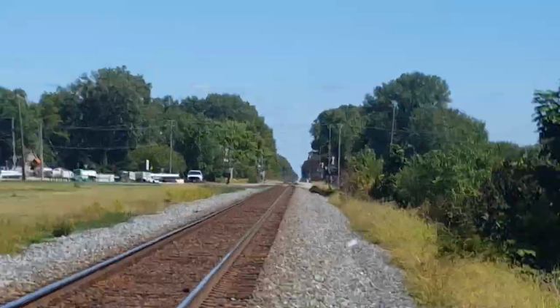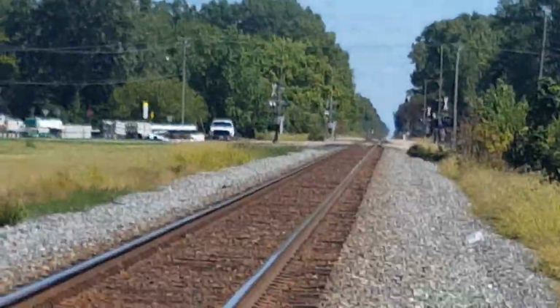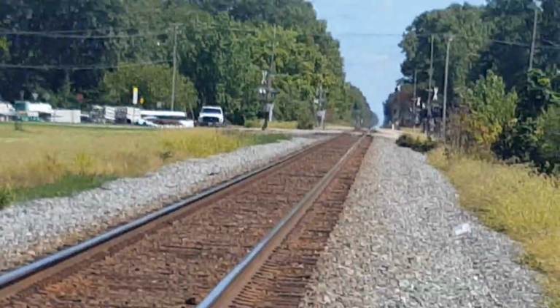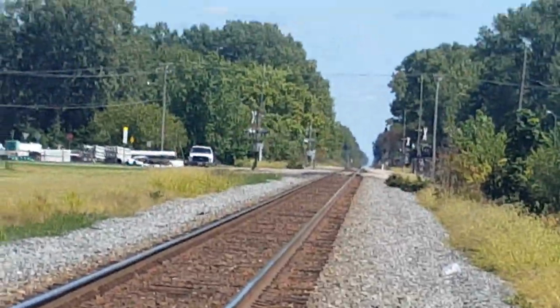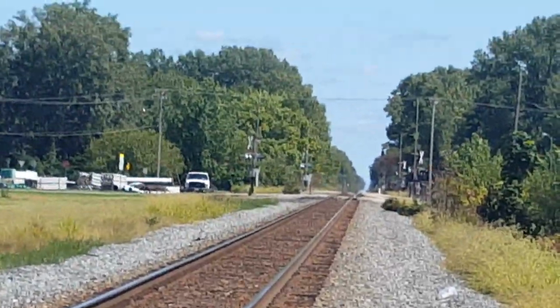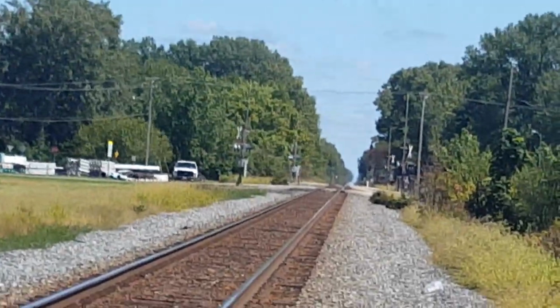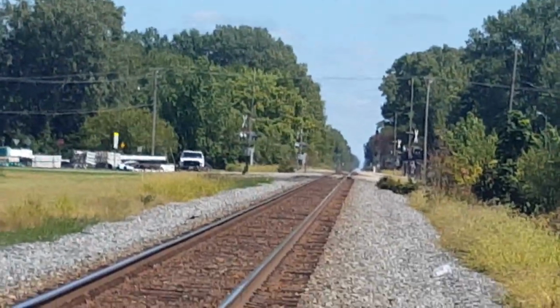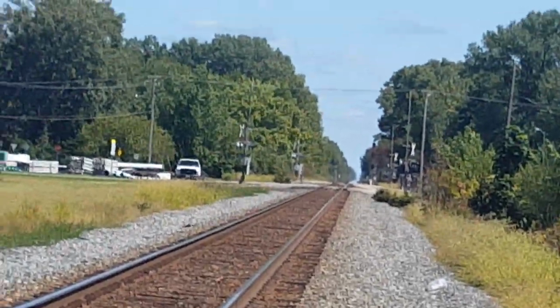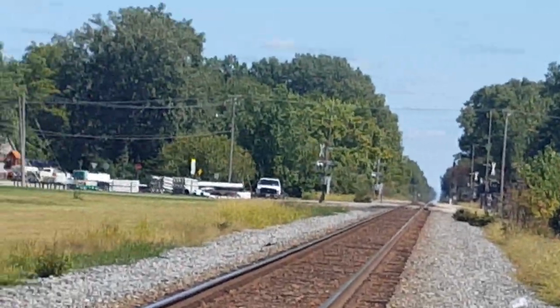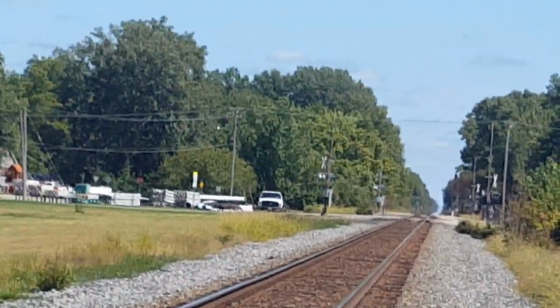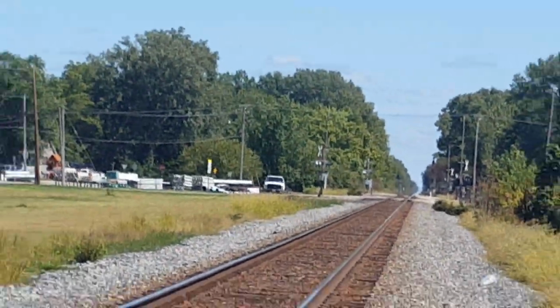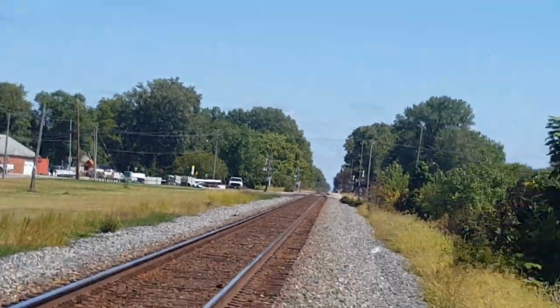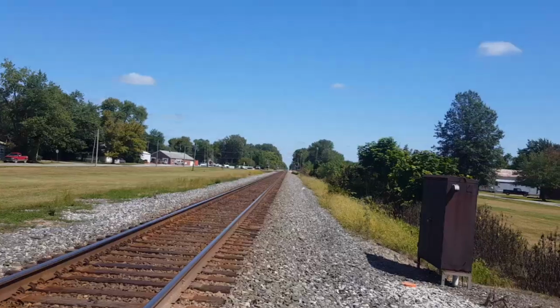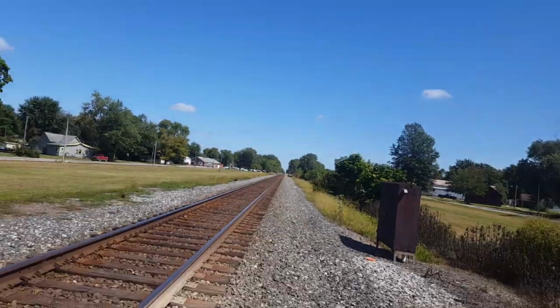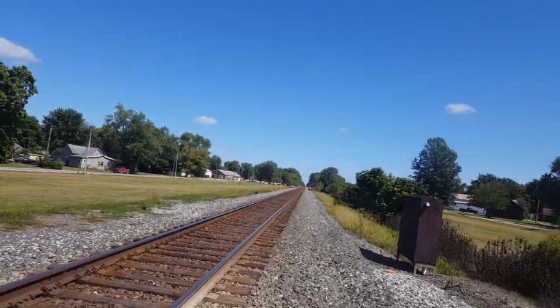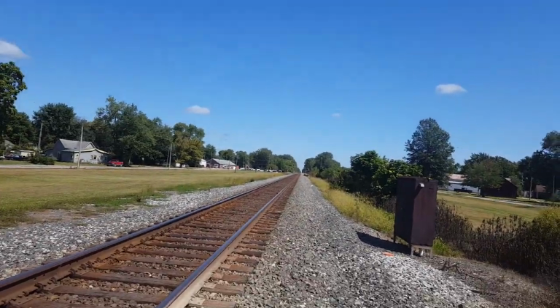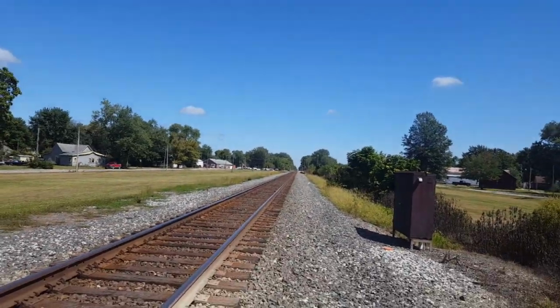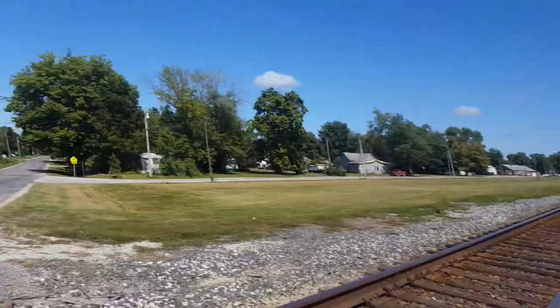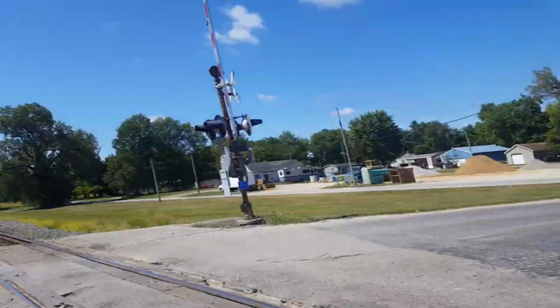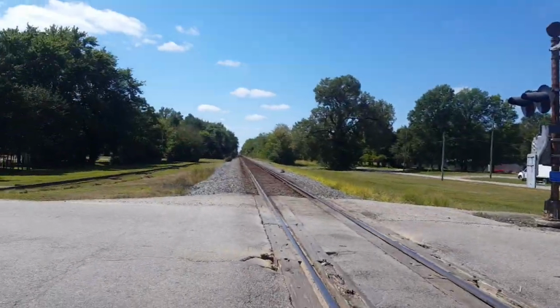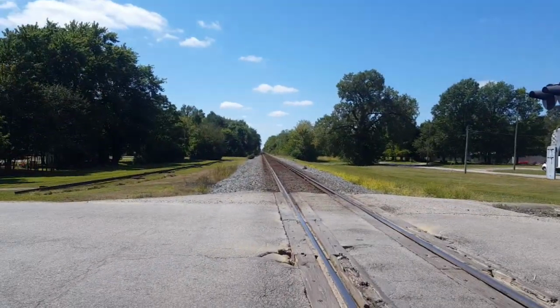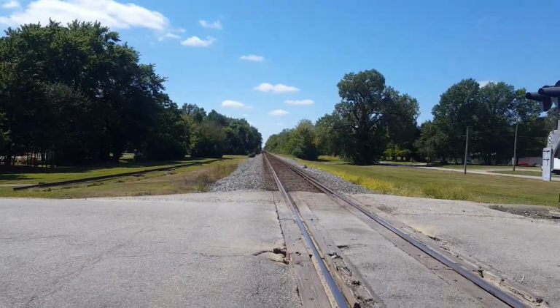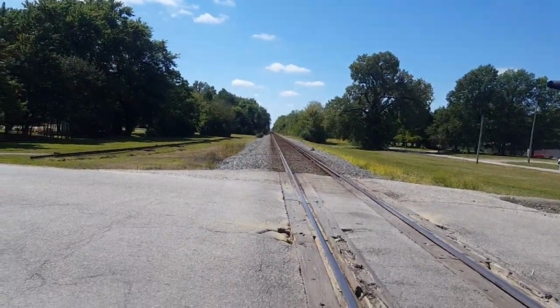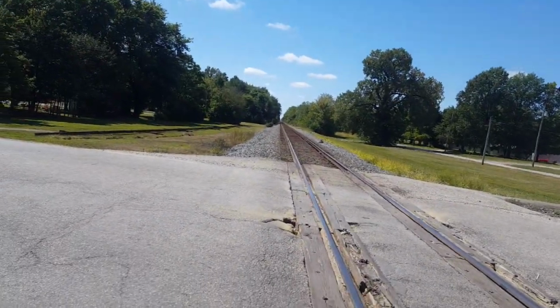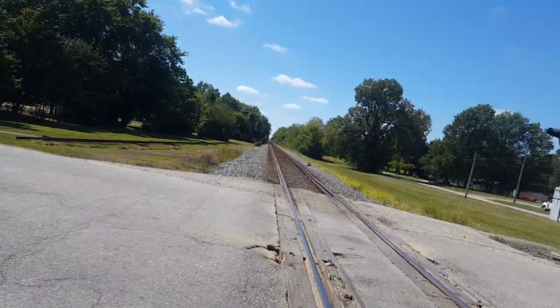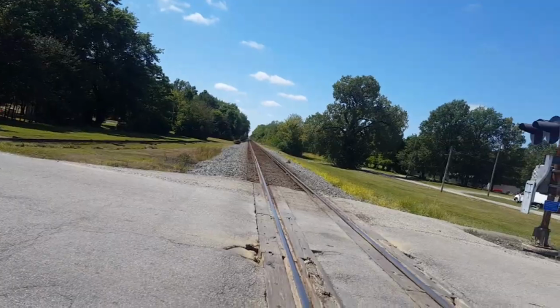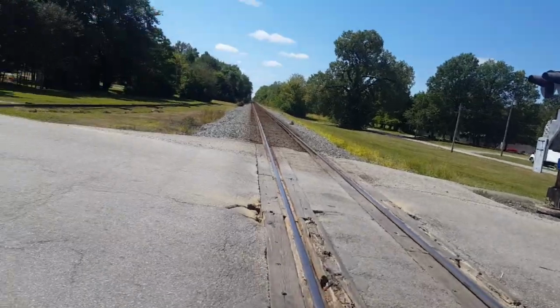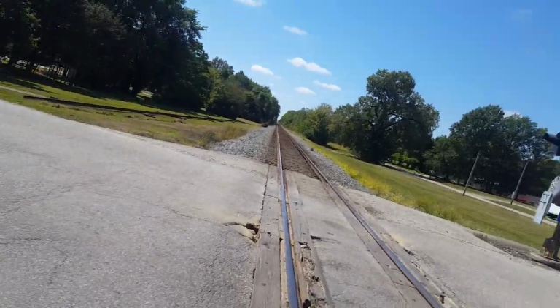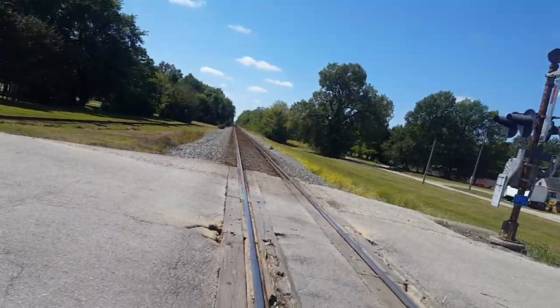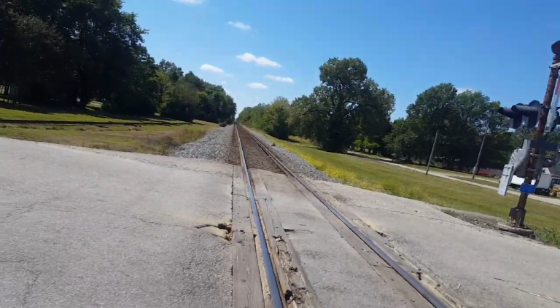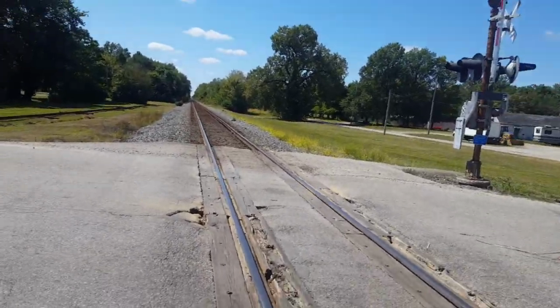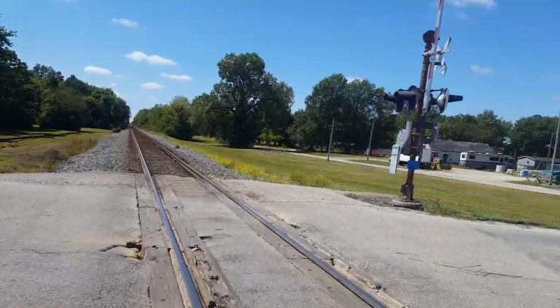That's looking east towards Uppingham and Indianapolis. That's looking west towards Vandalia, Greenville, and East St. Louis.